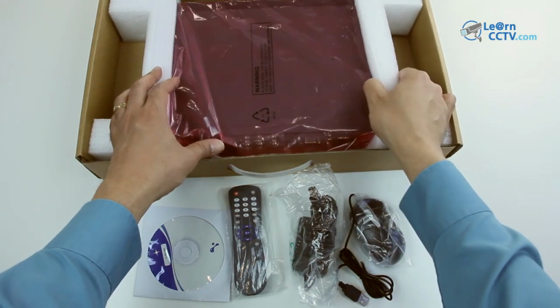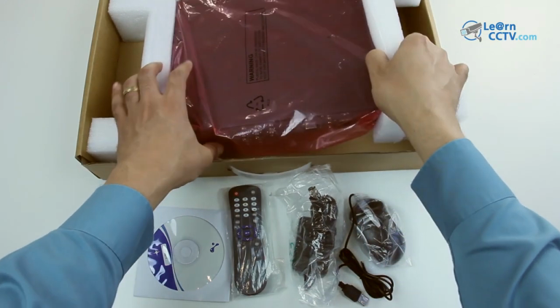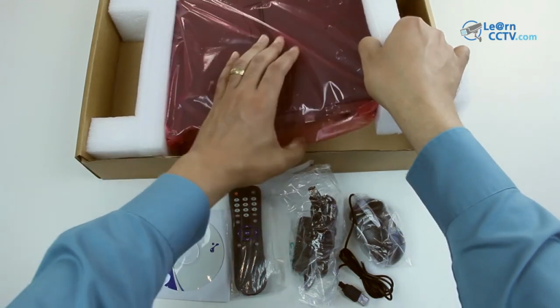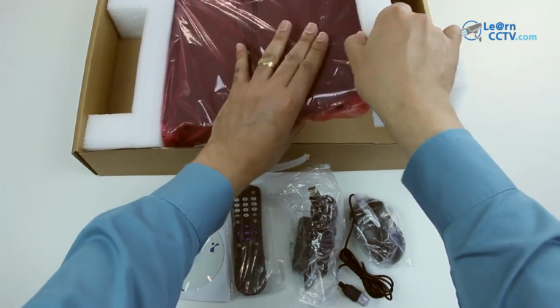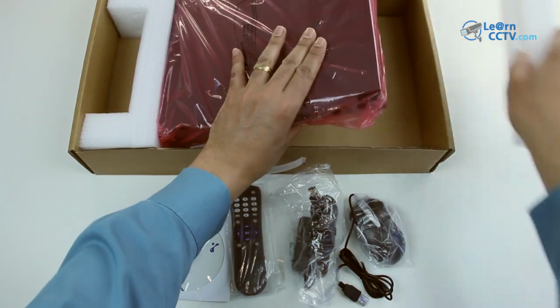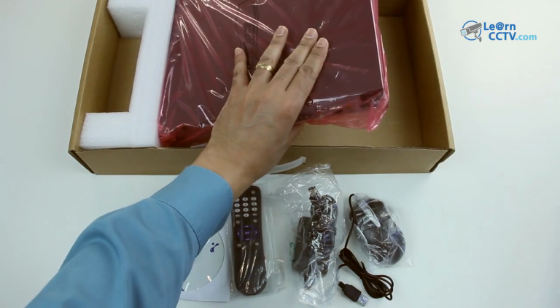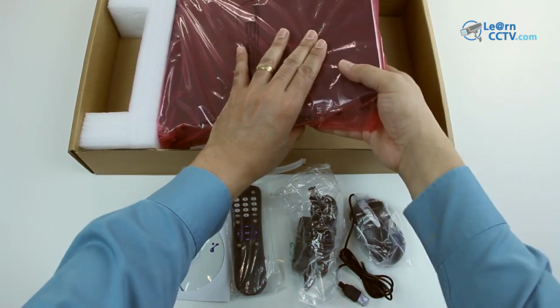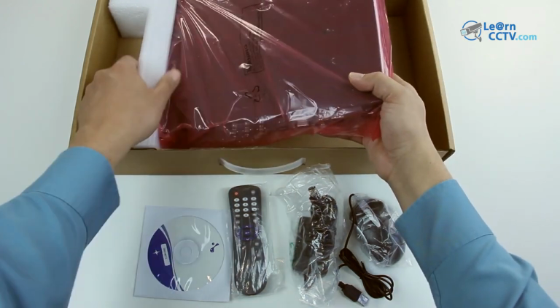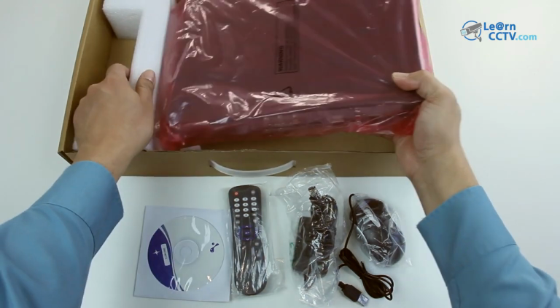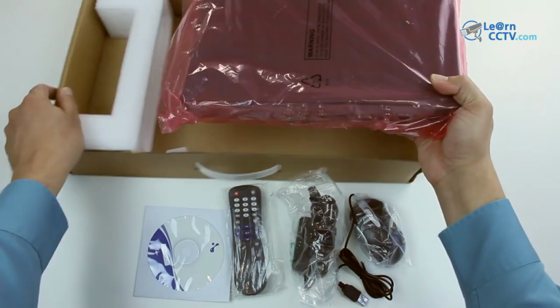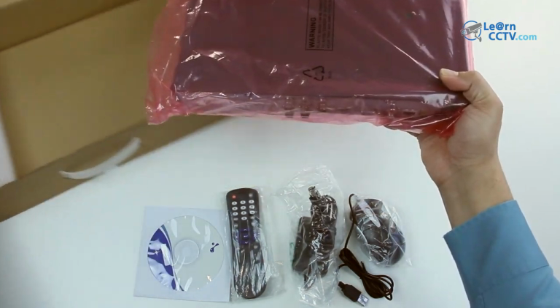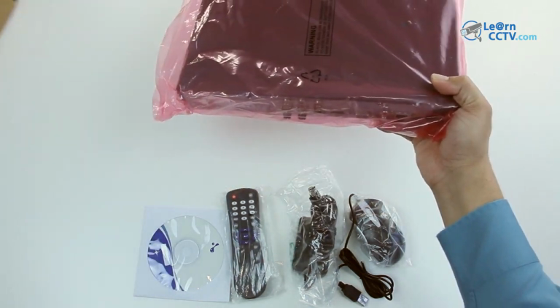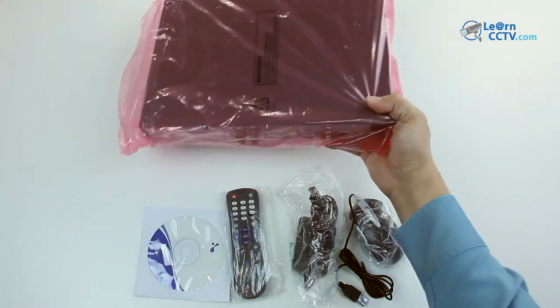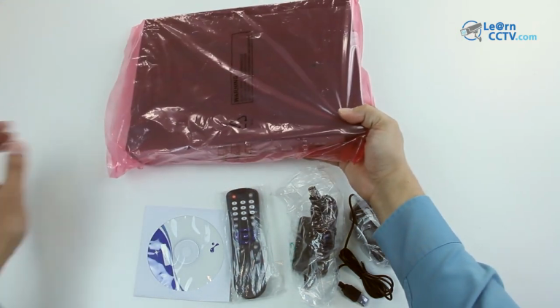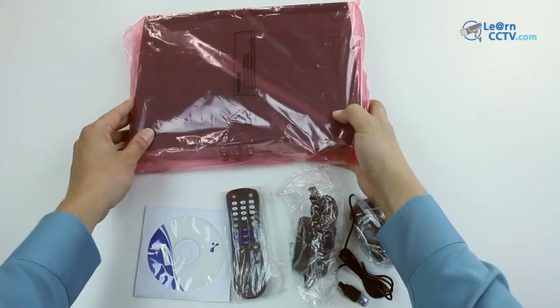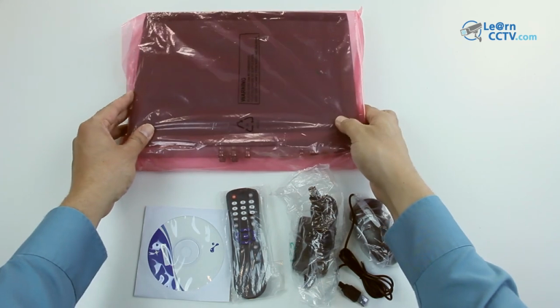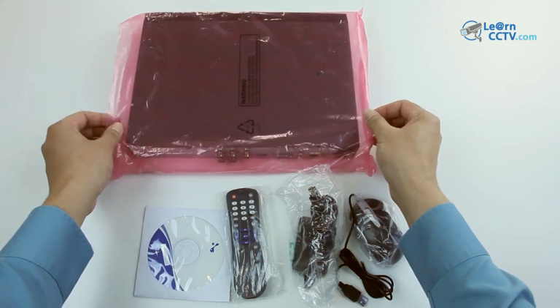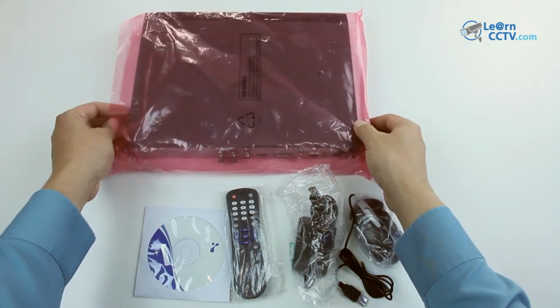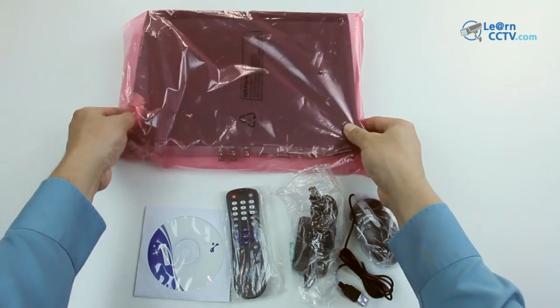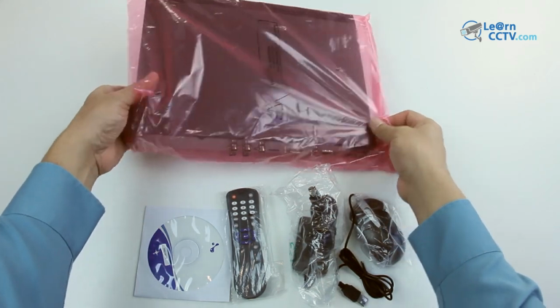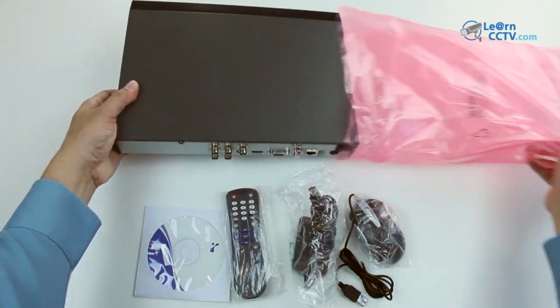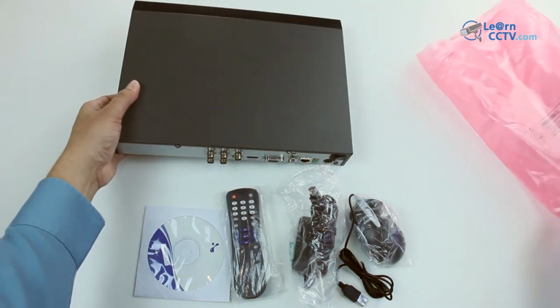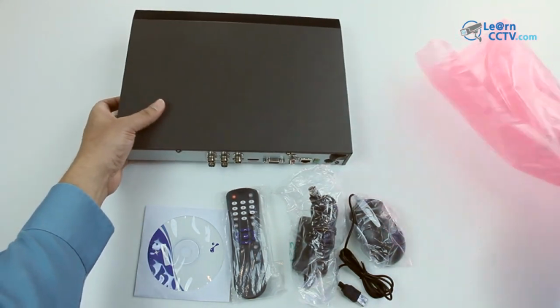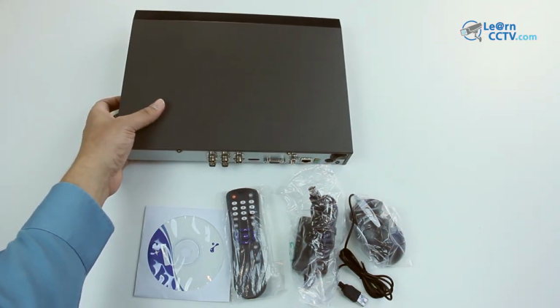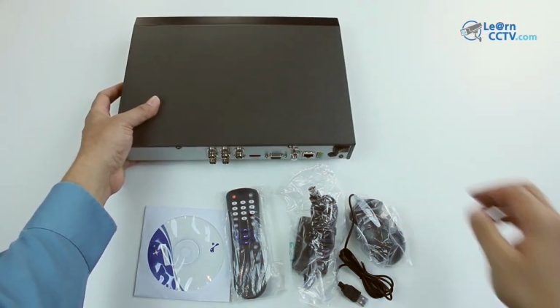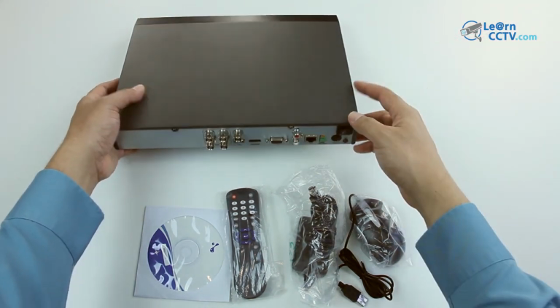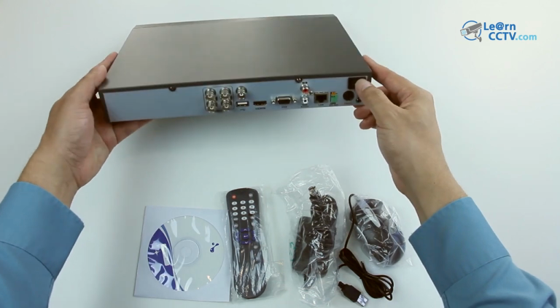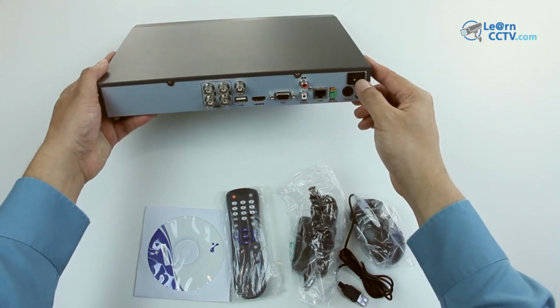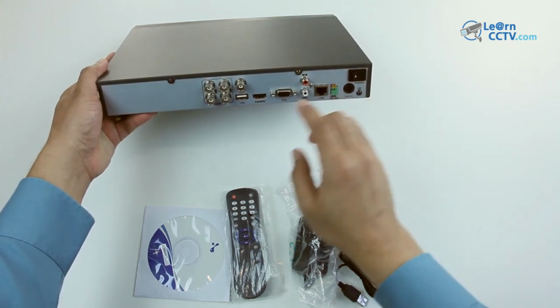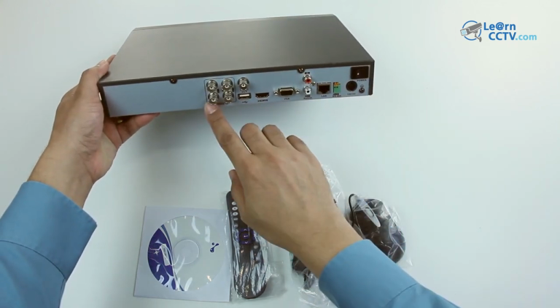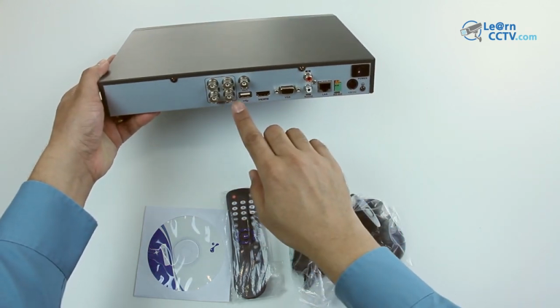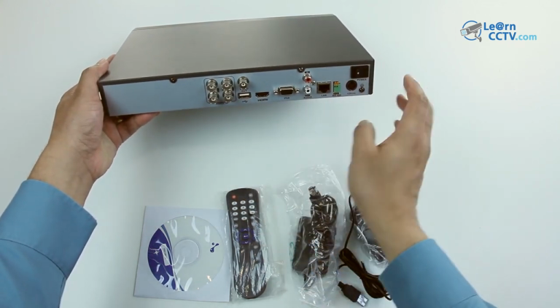Let me just remove it from the box and bring some protection here. It comes inside in a plastic bag. Let me just remove it from the plastic bag and now we can see that it's a small equipment with input for four cameras.